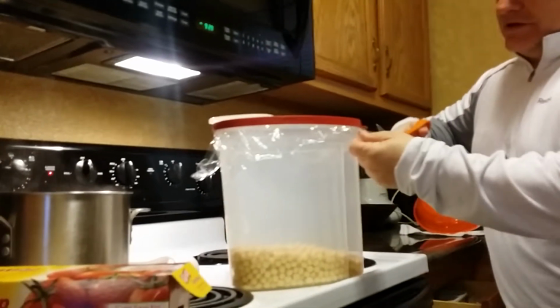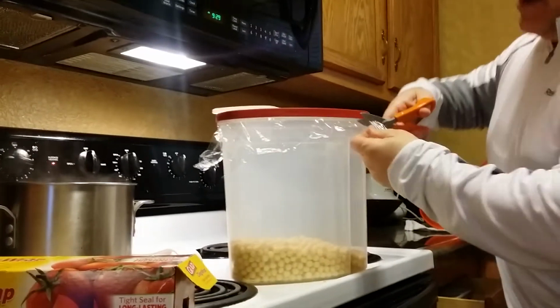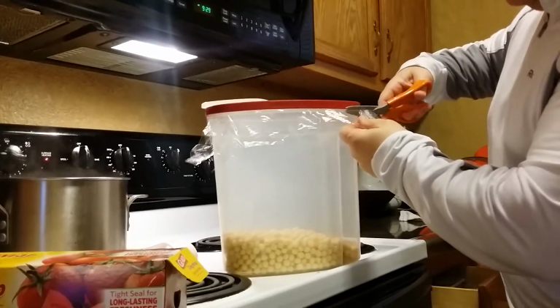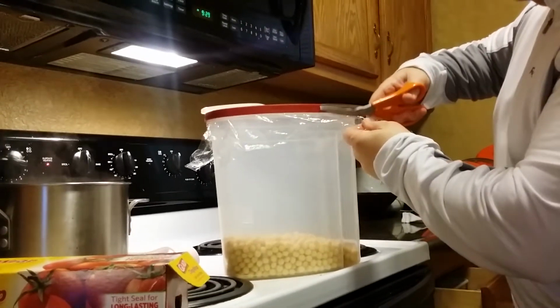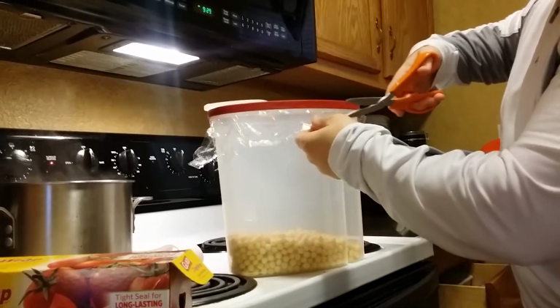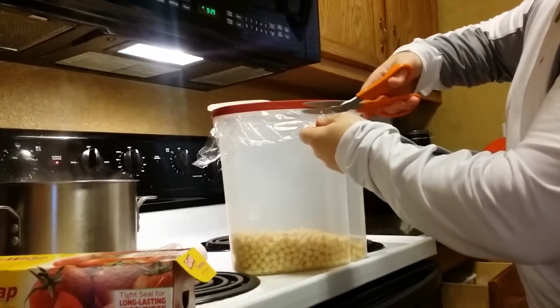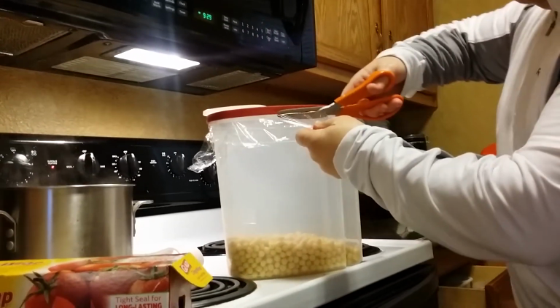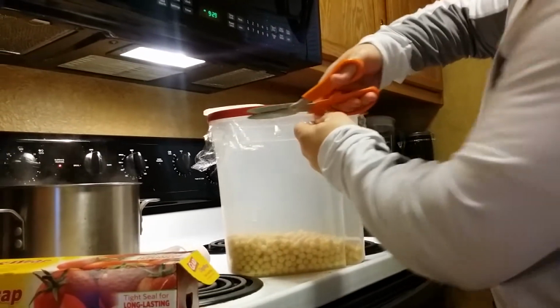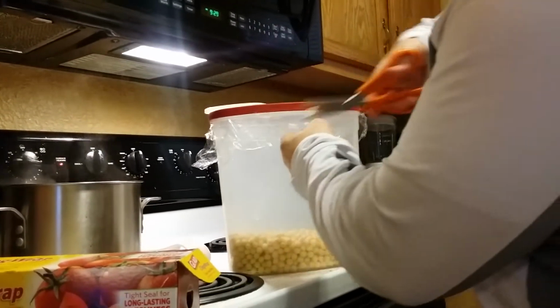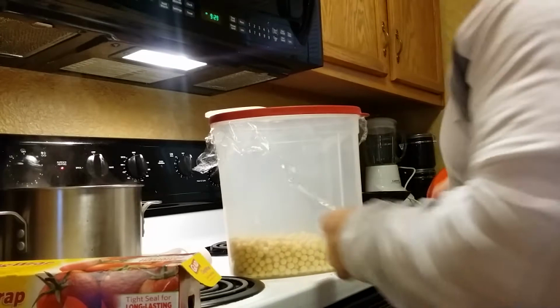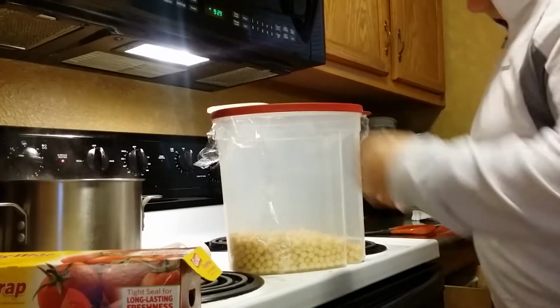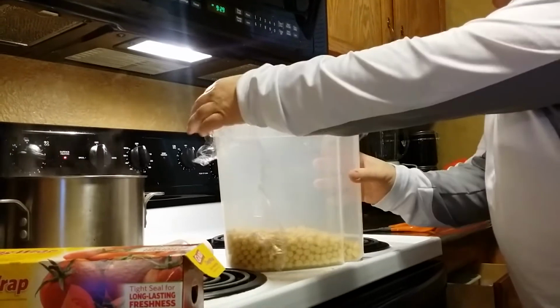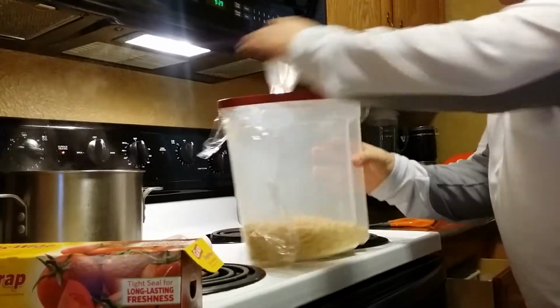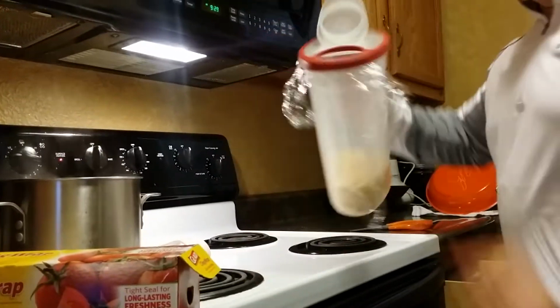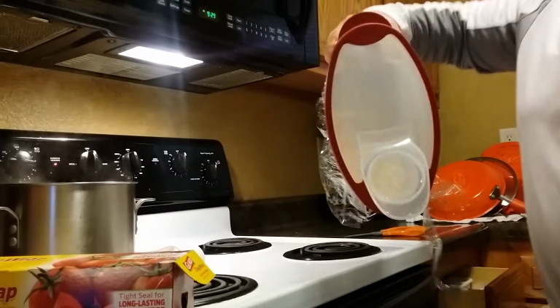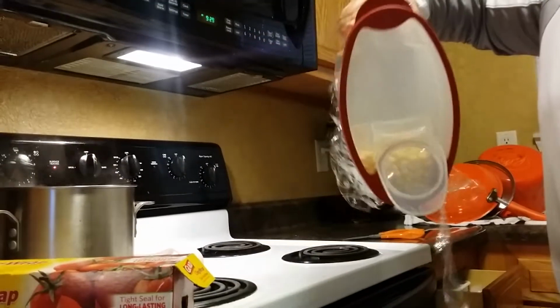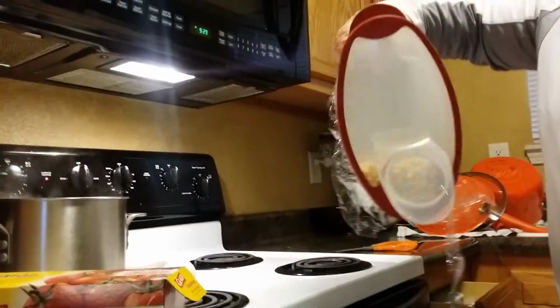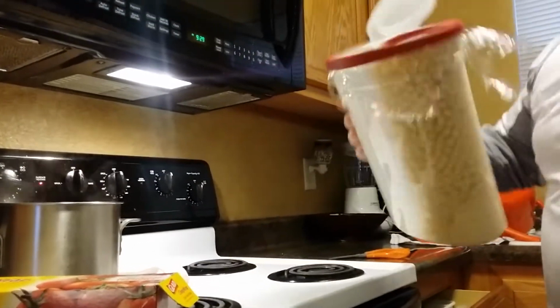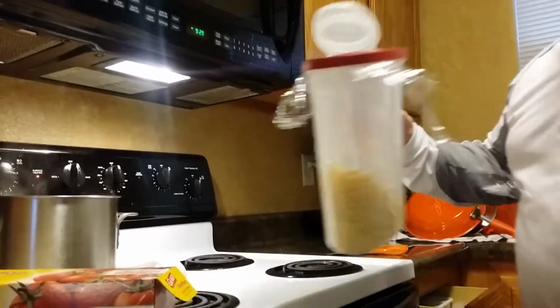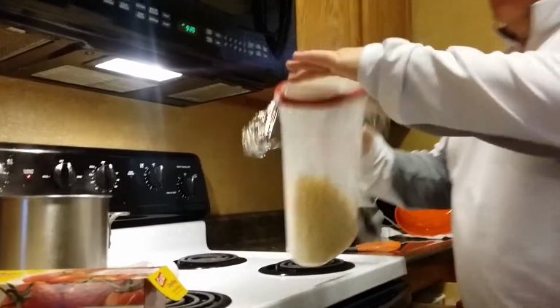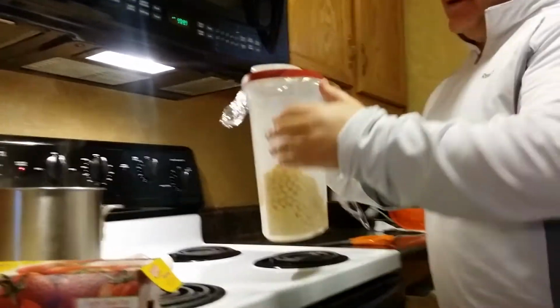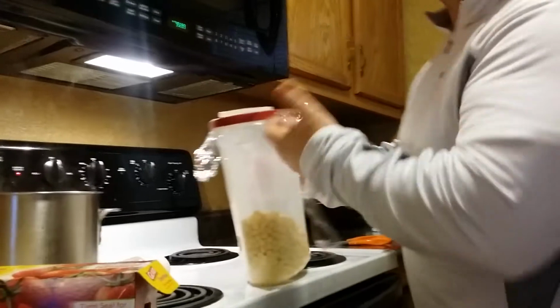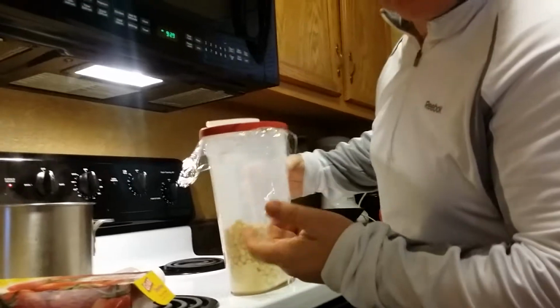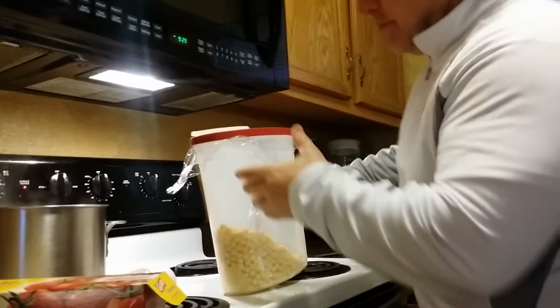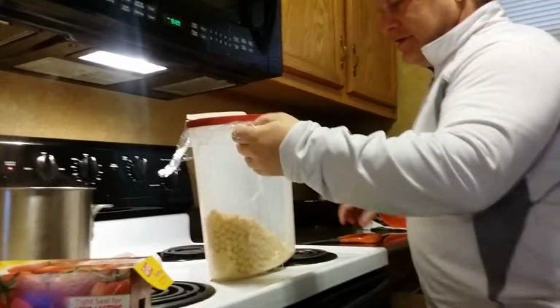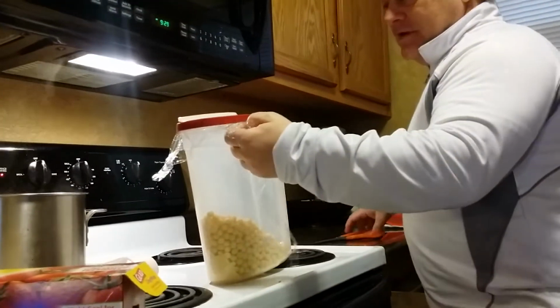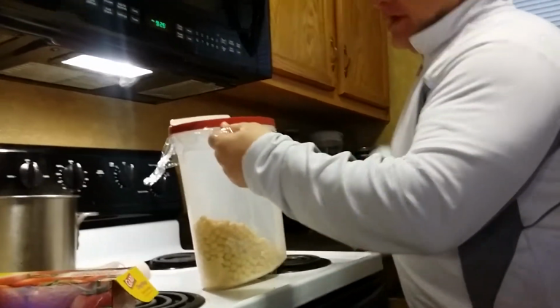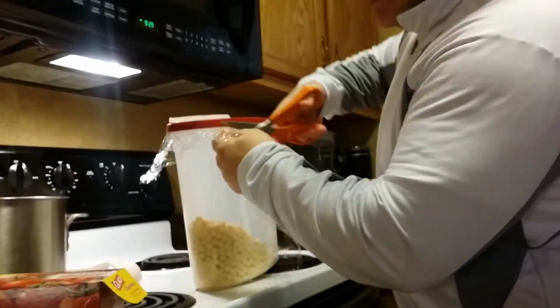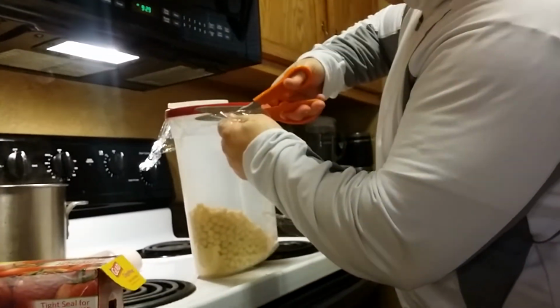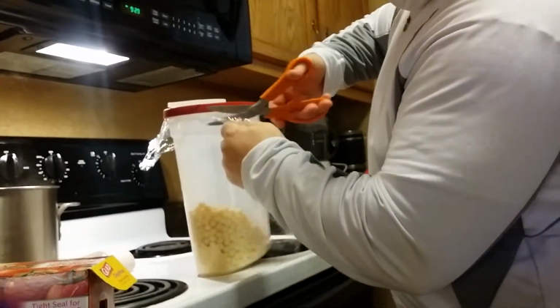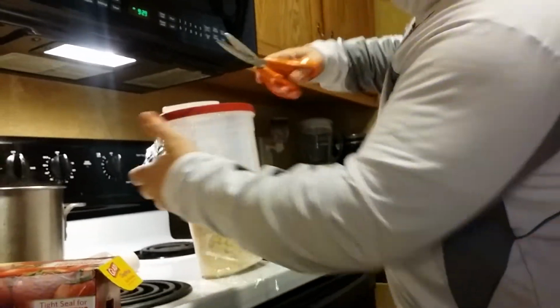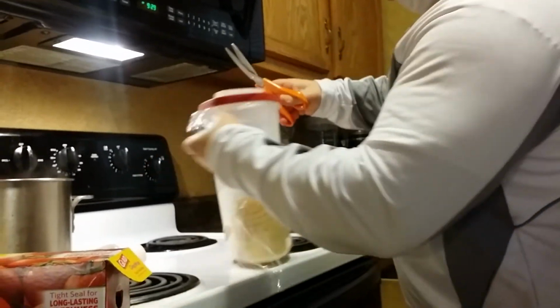So what's going to happen is, whoever grabs this cereal in the morning — they're going to be tired, right? You're going to try to pour it out and it won't come out. Okay, harmless little prank. So let's cut all the plastic off, we'll stick it back in there.